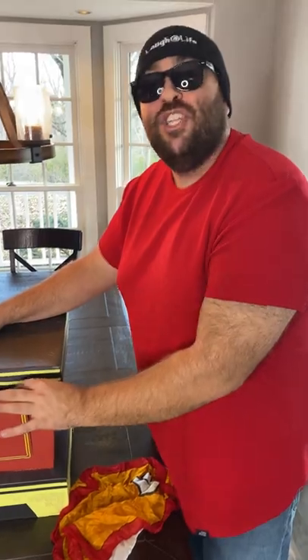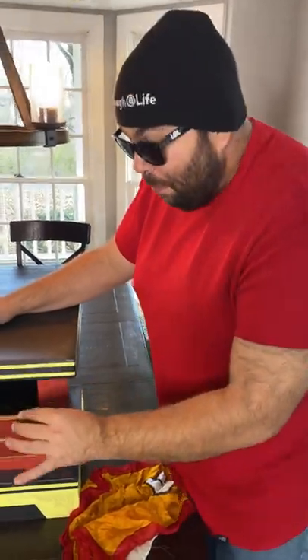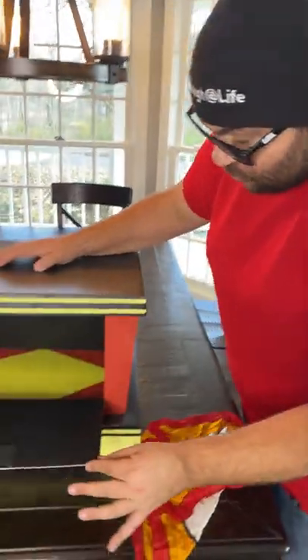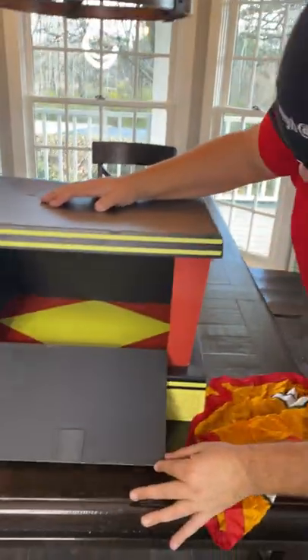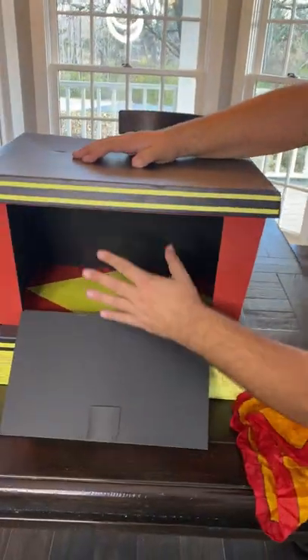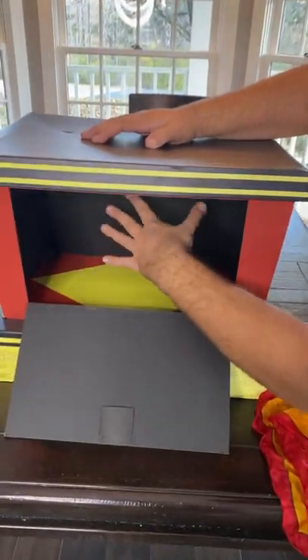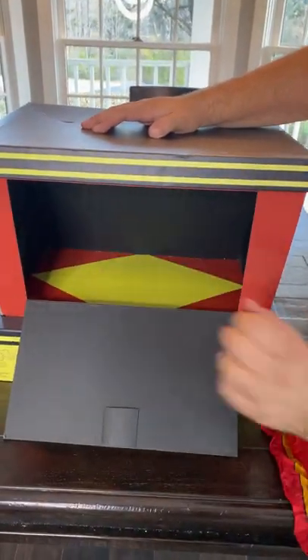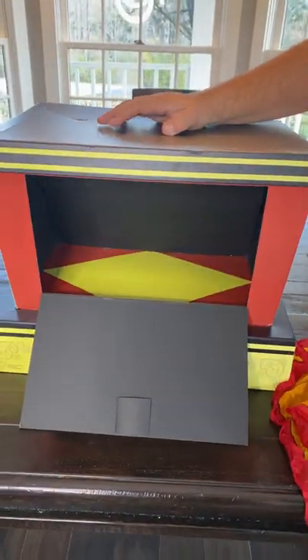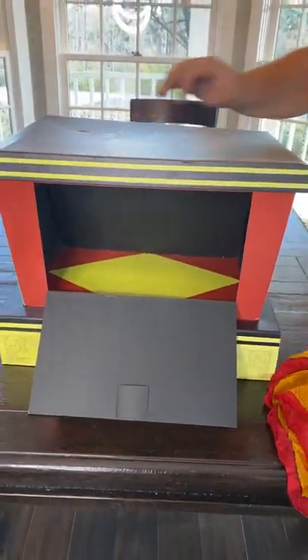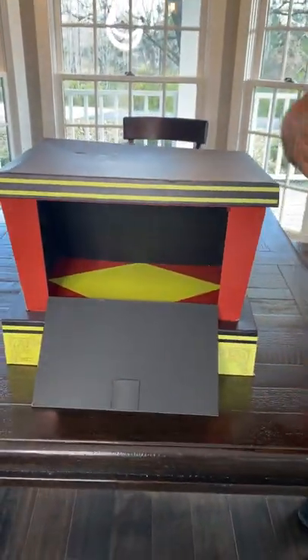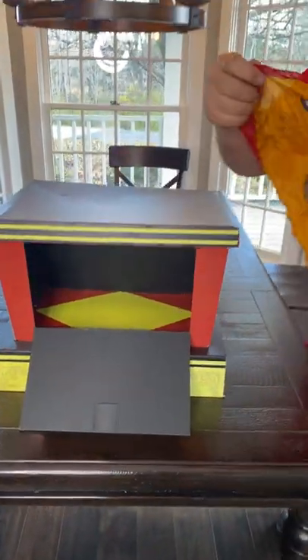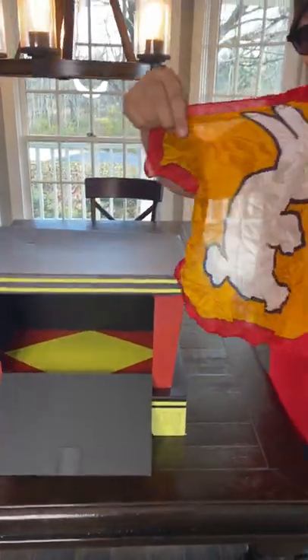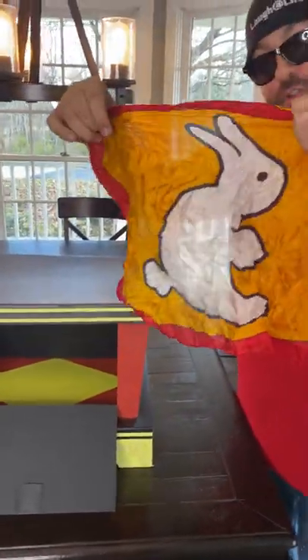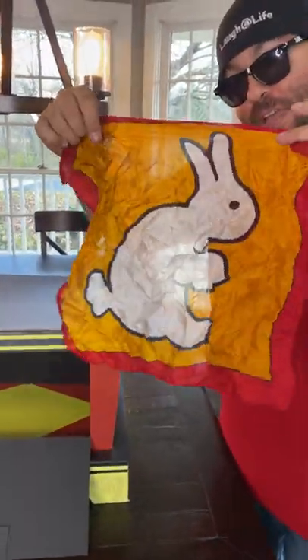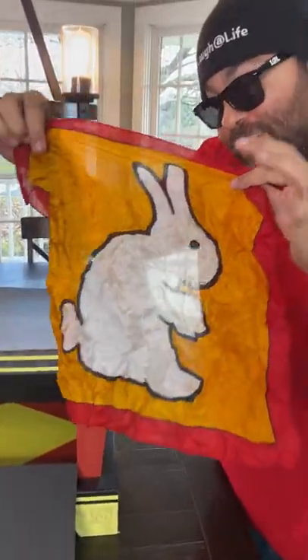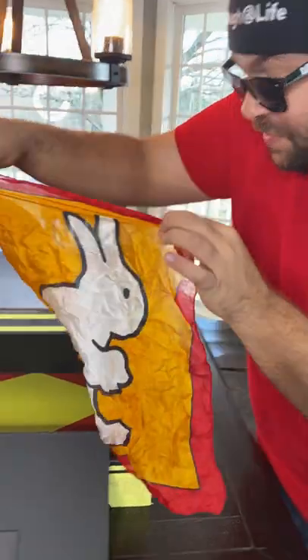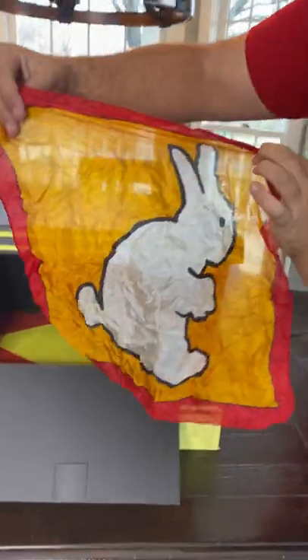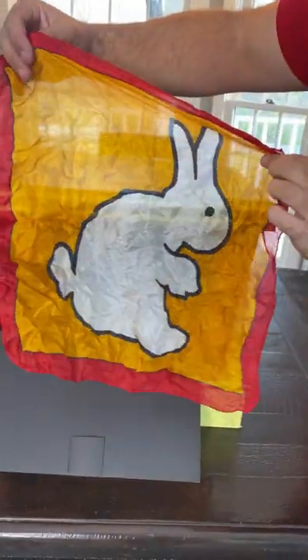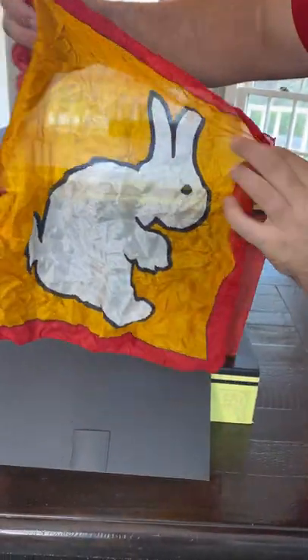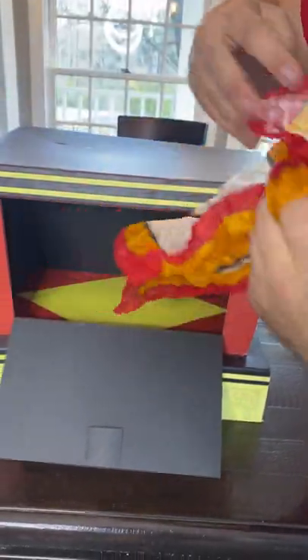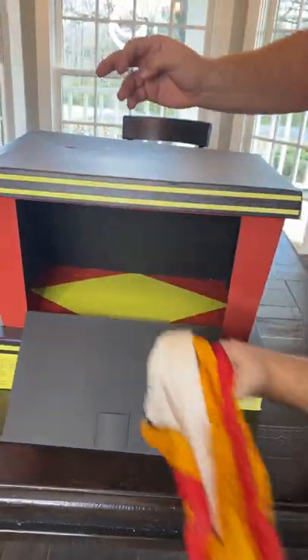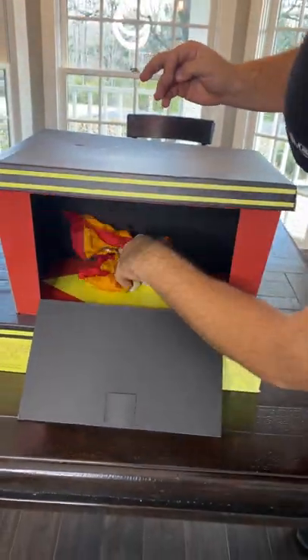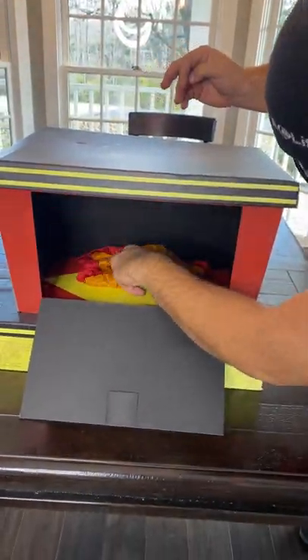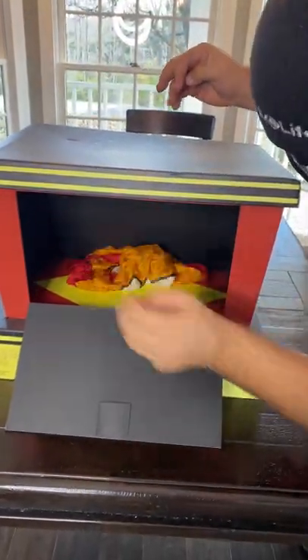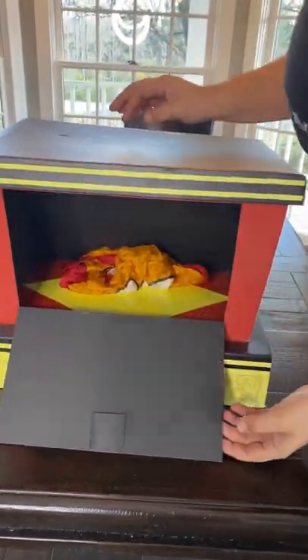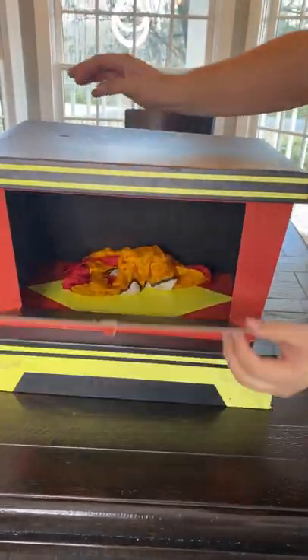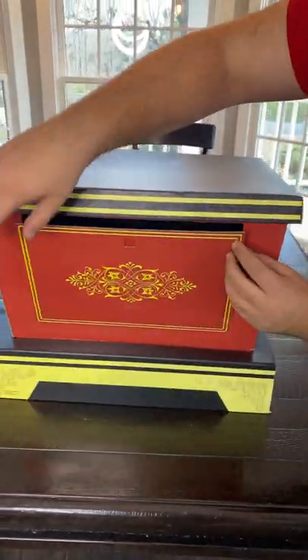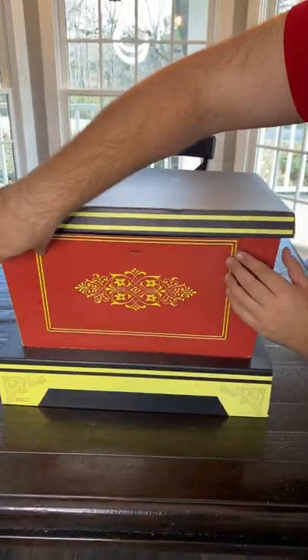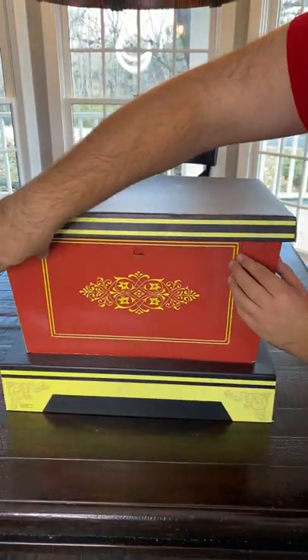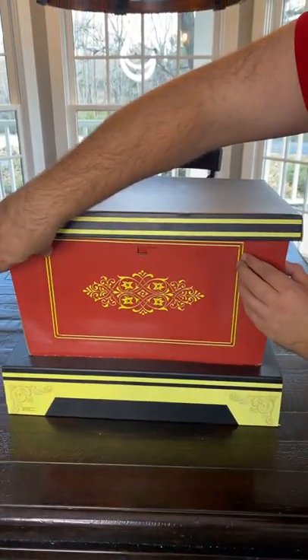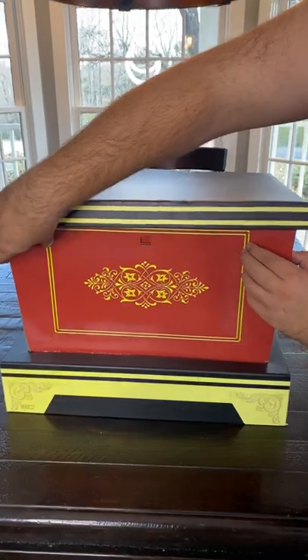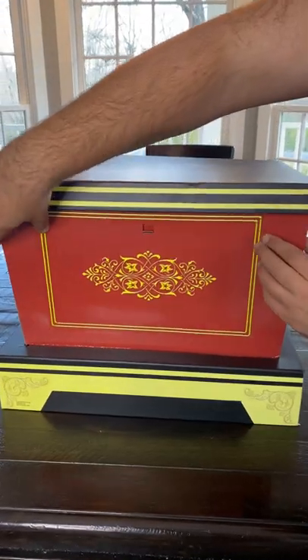Magic box trick. So check this out. I have a magic box. It's completely empty. I also have a silk scarf with an image of a rabbit on it. So the rabbit silk scarf goes in the box and I close it up like this.